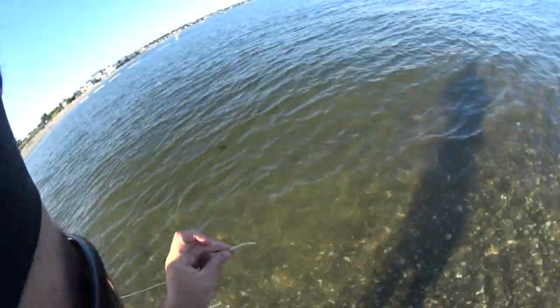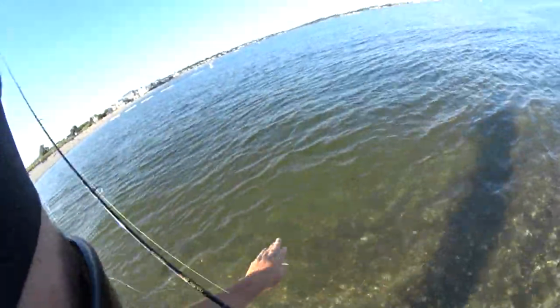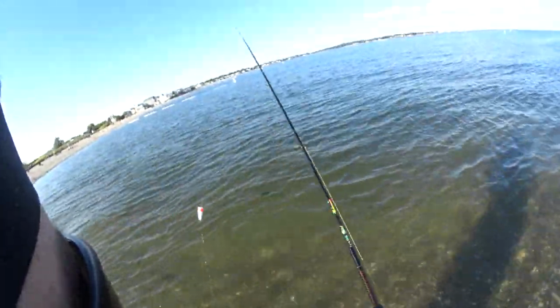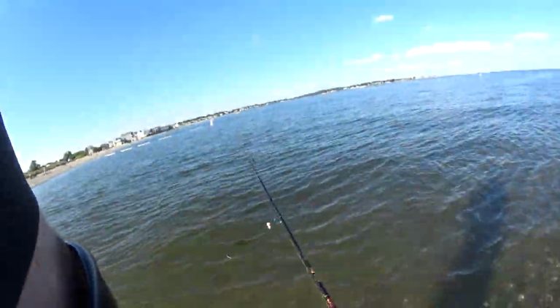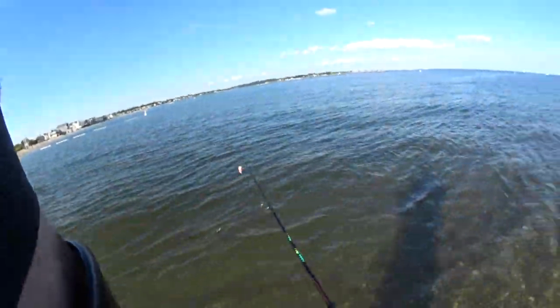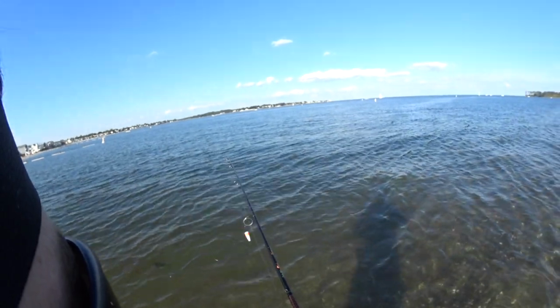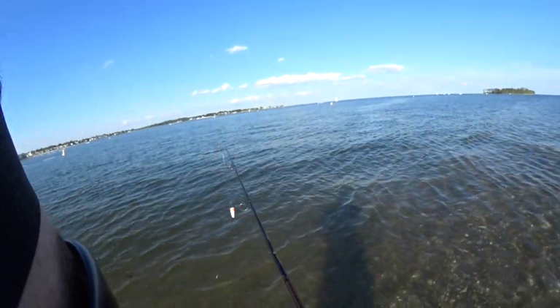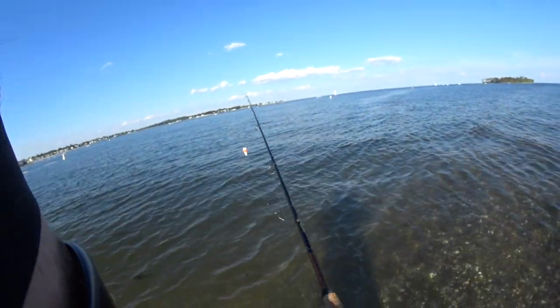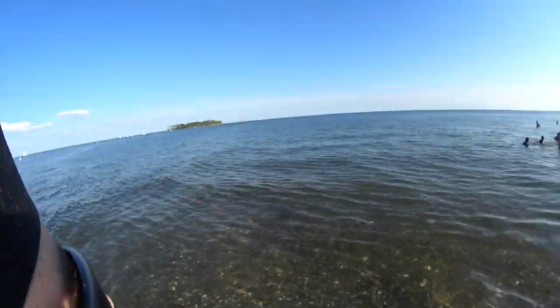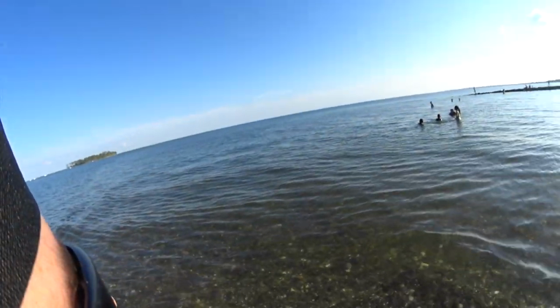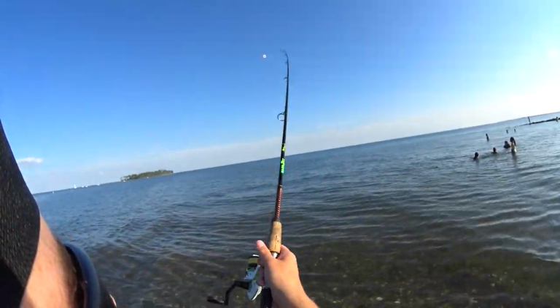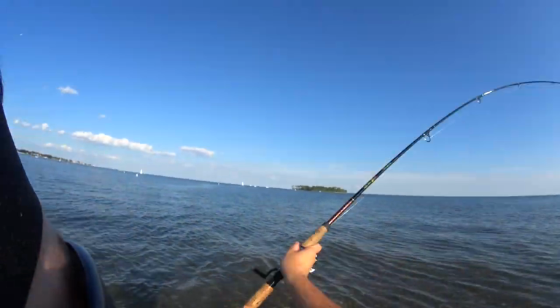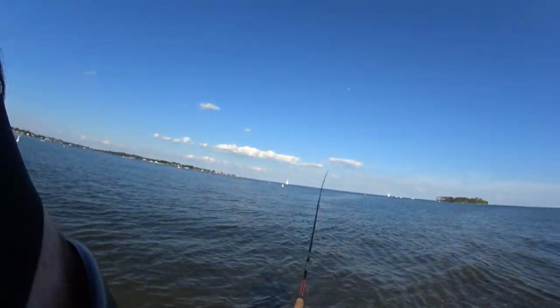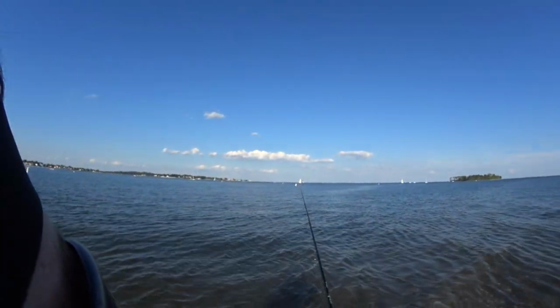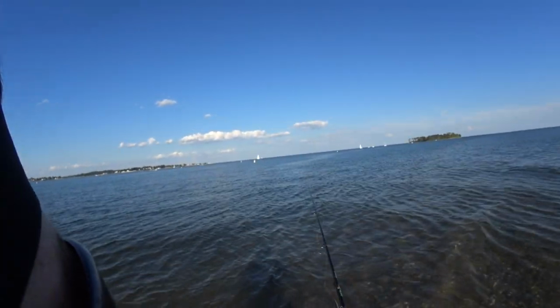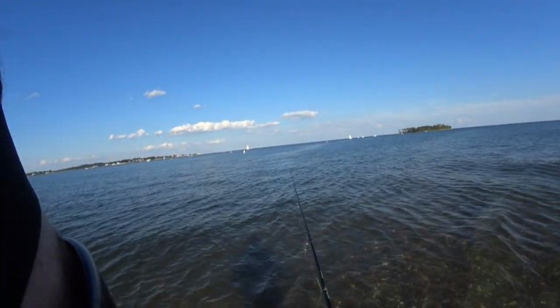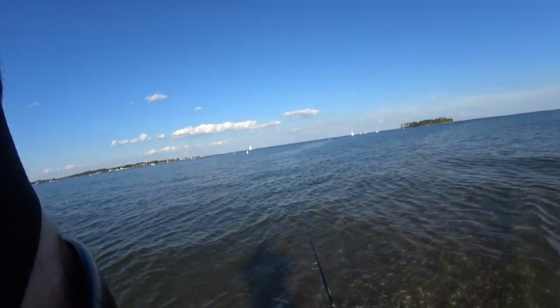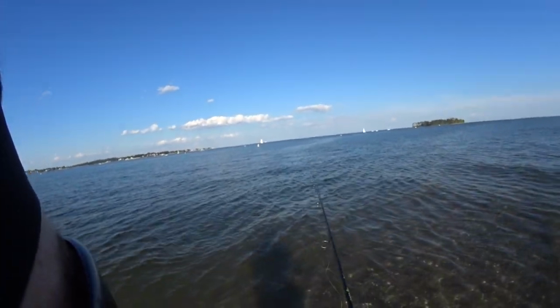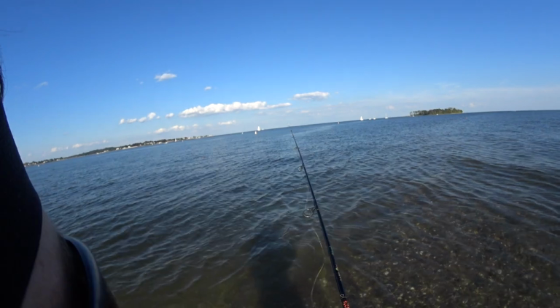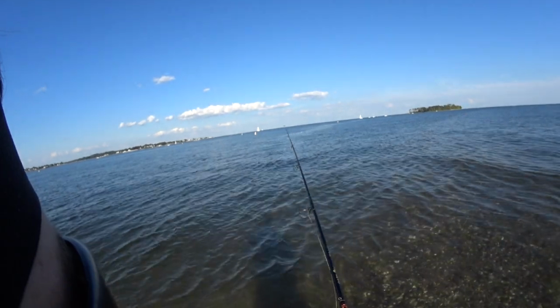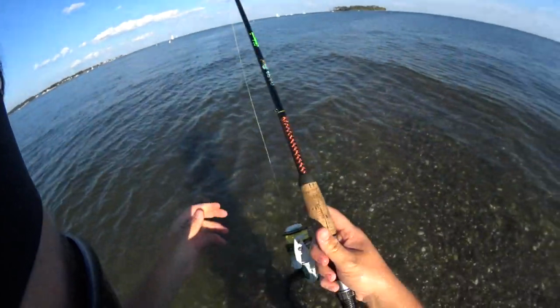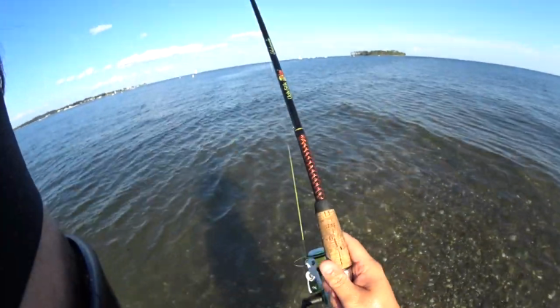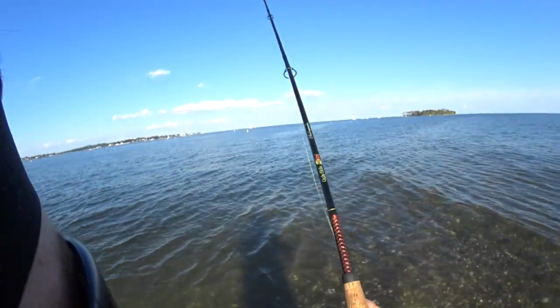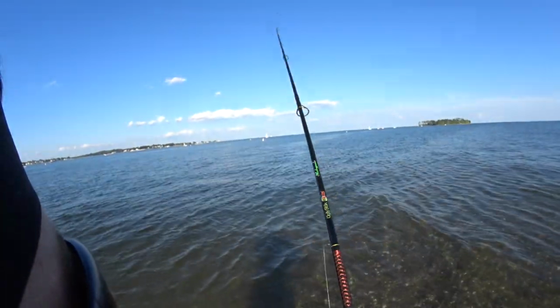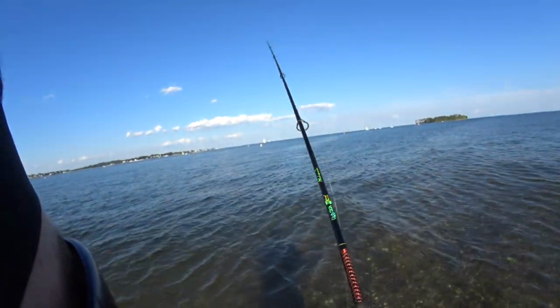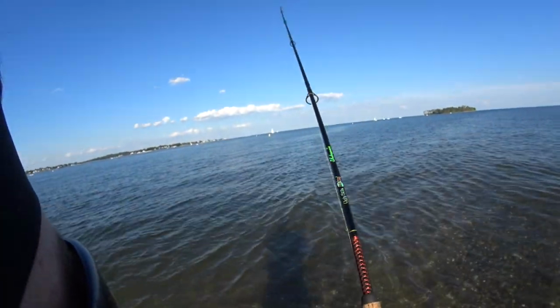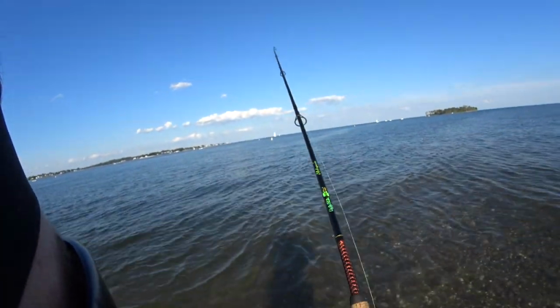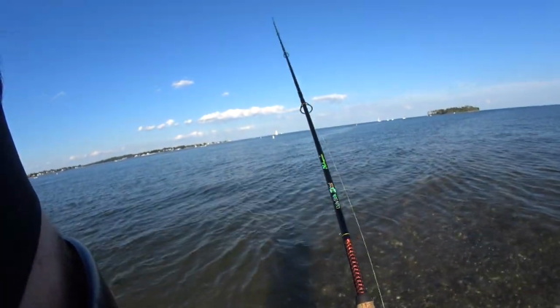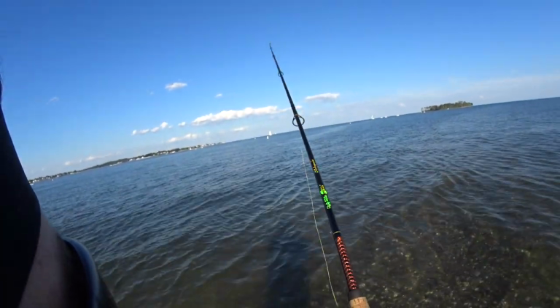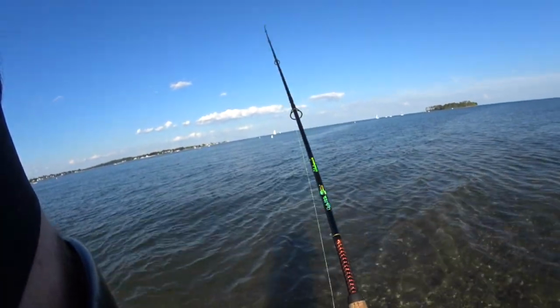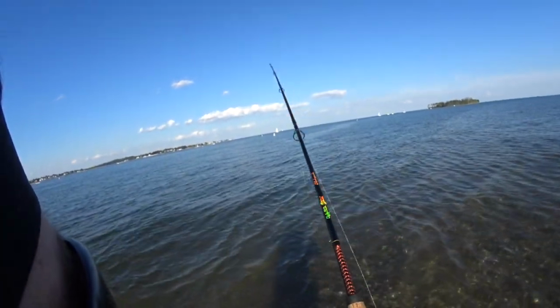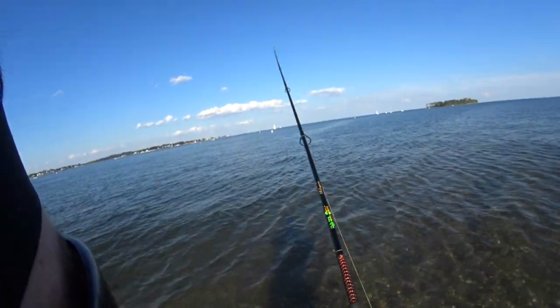Very fun to catch. You can easily catch your limit in a few minutes. There's just so many of them this time of year. But yeah, that's the basics of fishing for Snapper Blues.